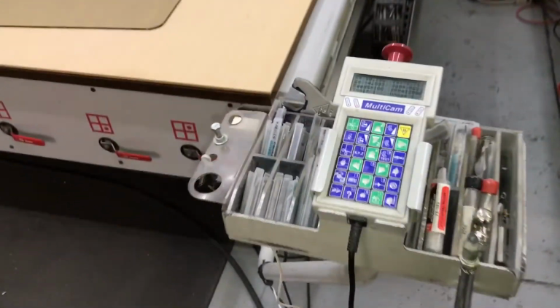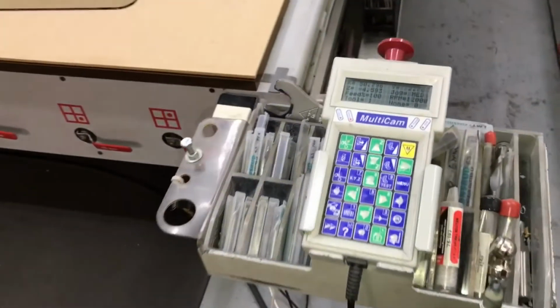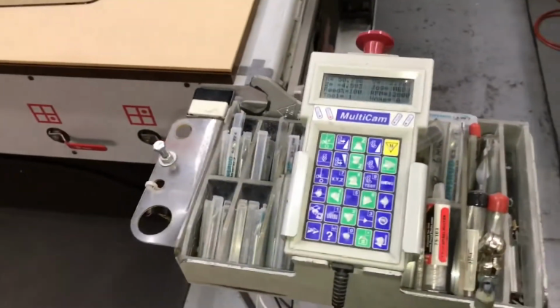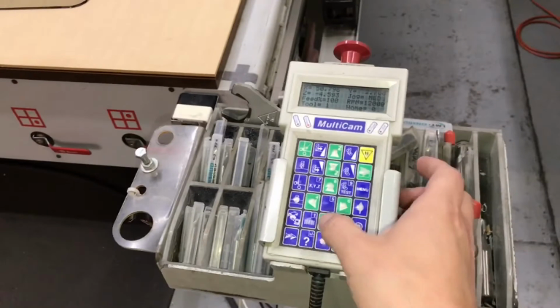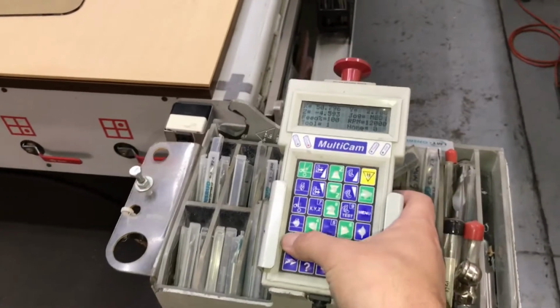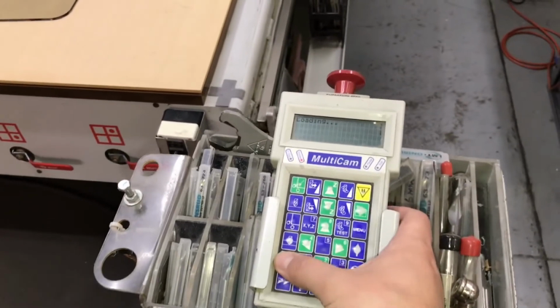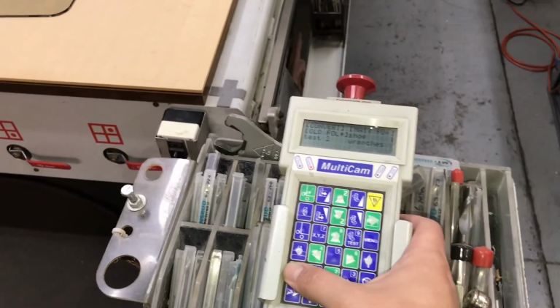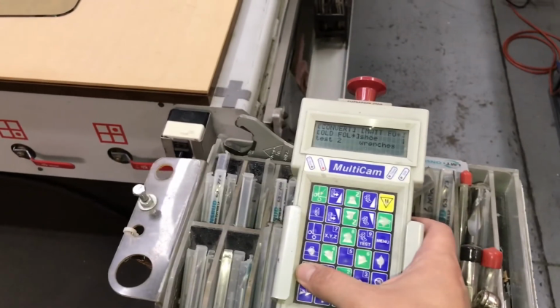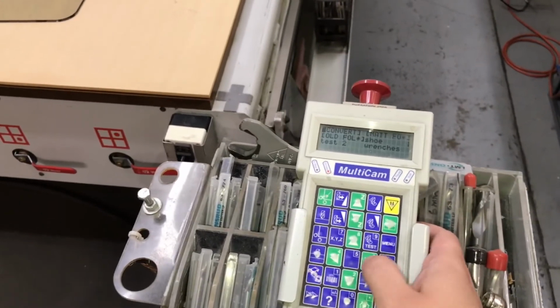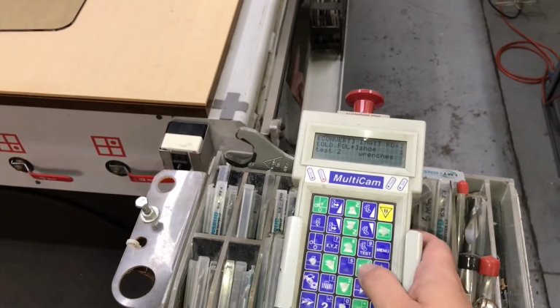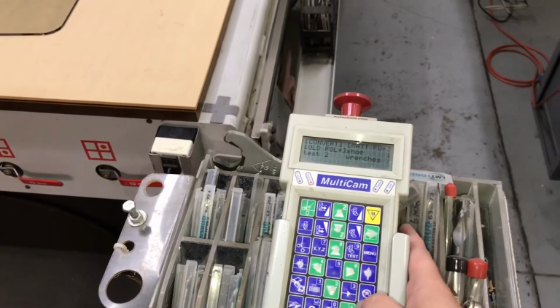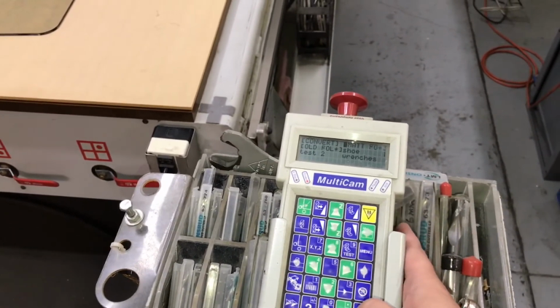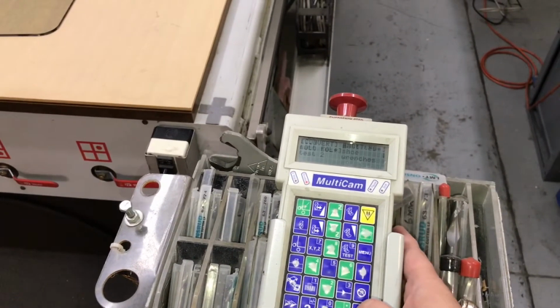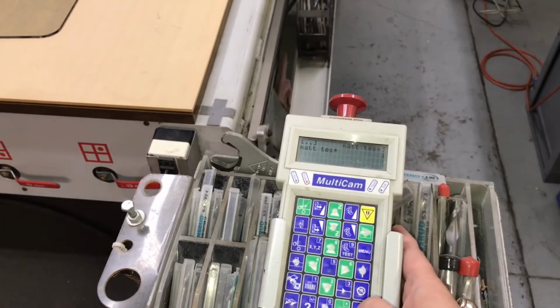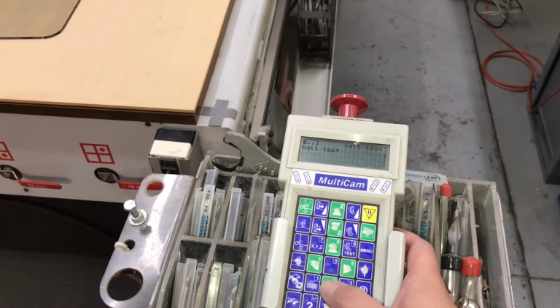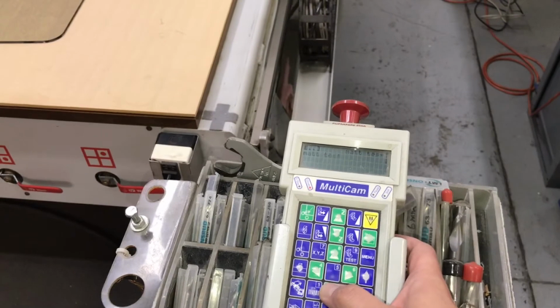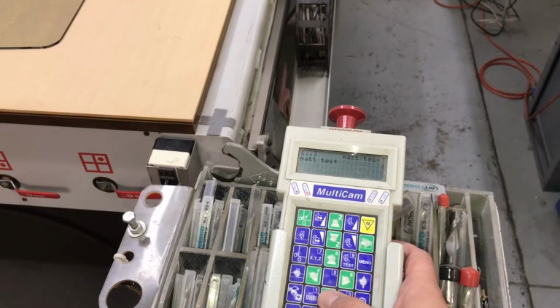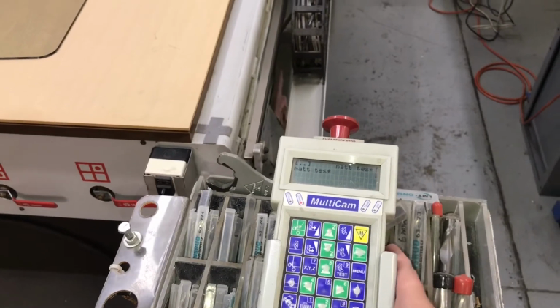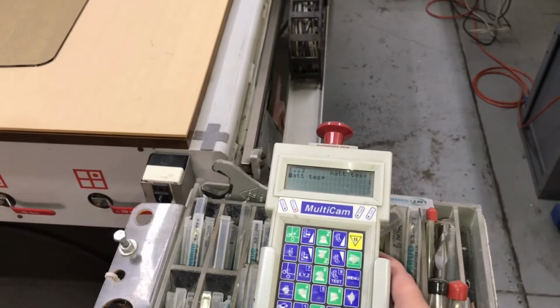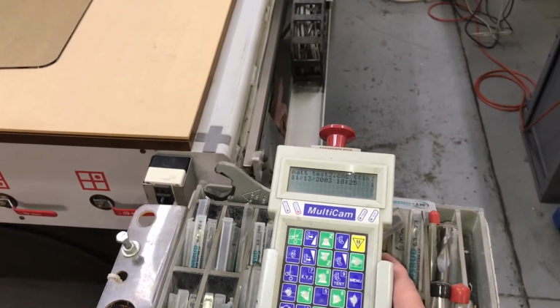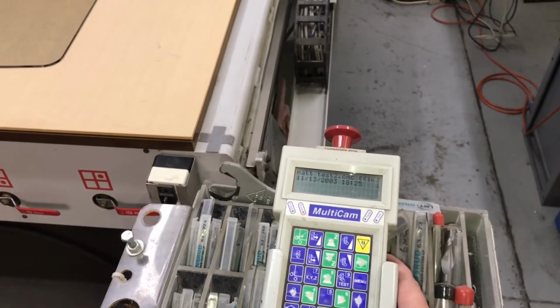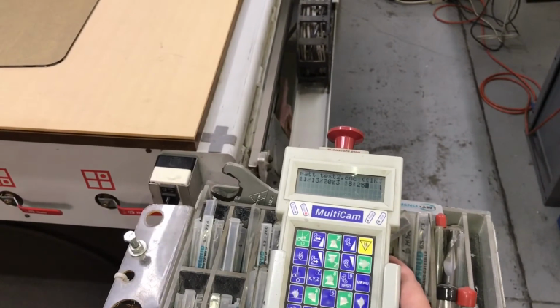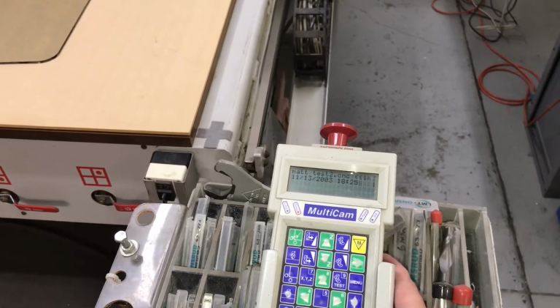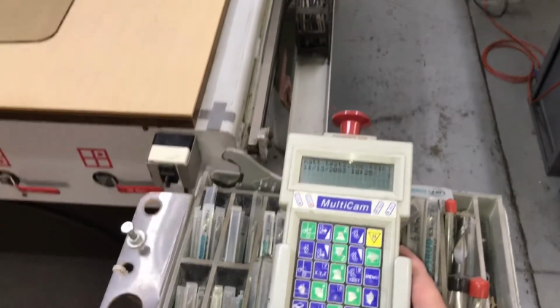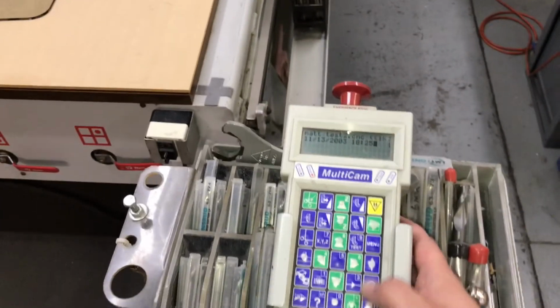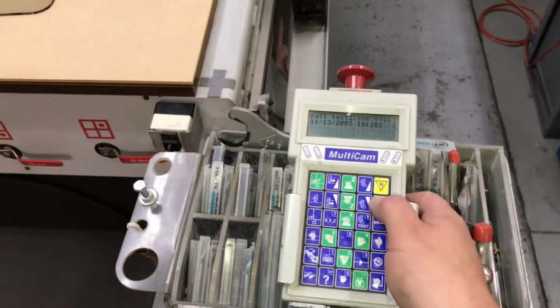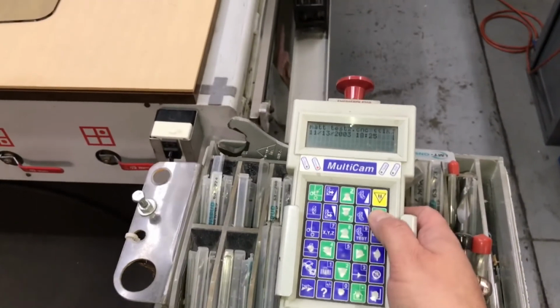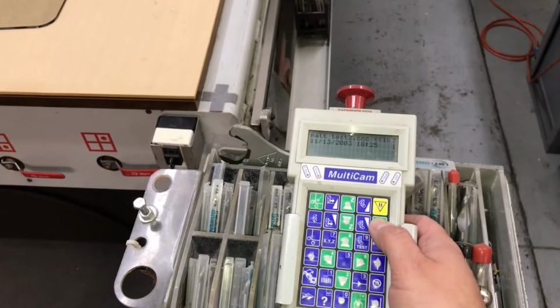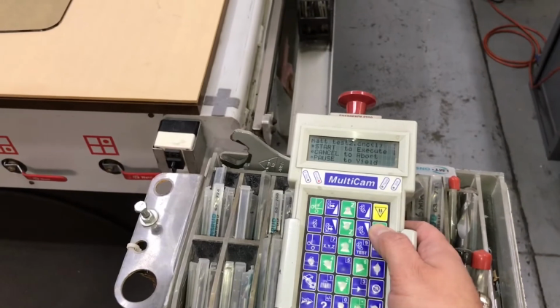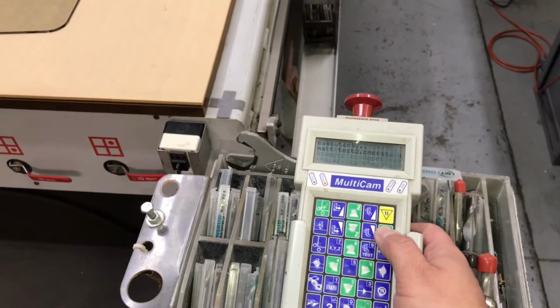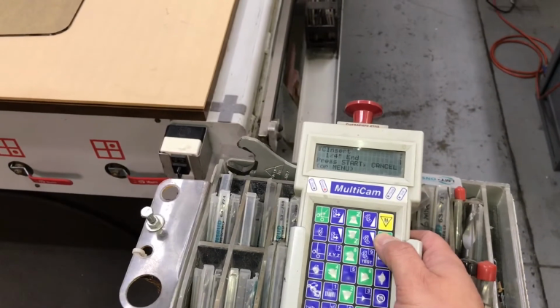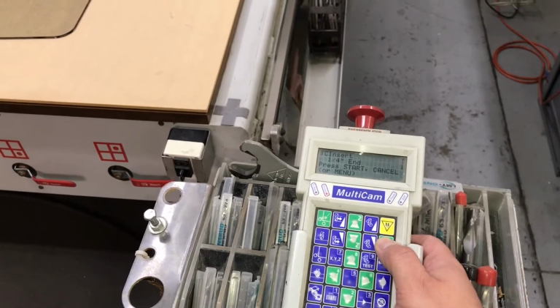We're going to run one other file now. This file has a square and a circle. We'll also see that it does have a fully programmable spindle, as we're going to change spindle speeds in the middle of the program automatically.